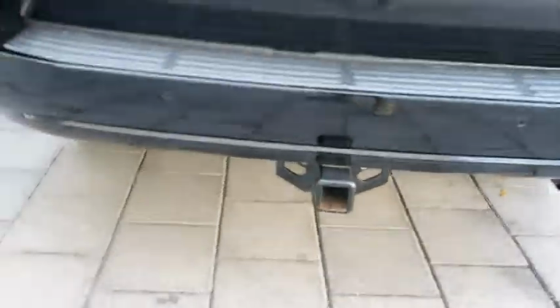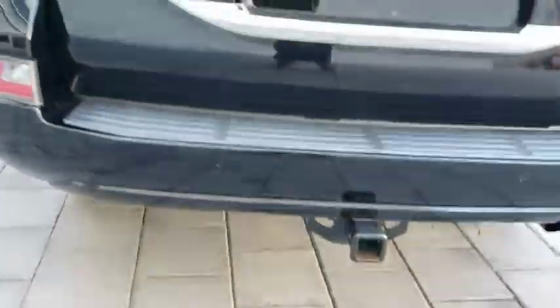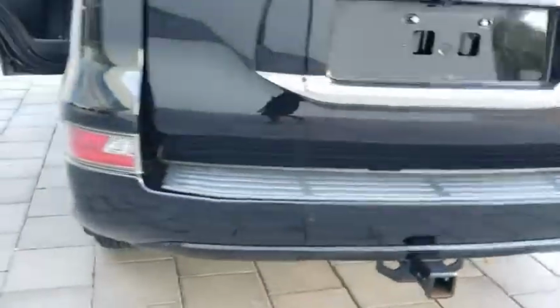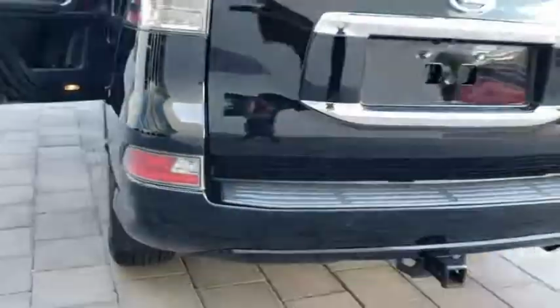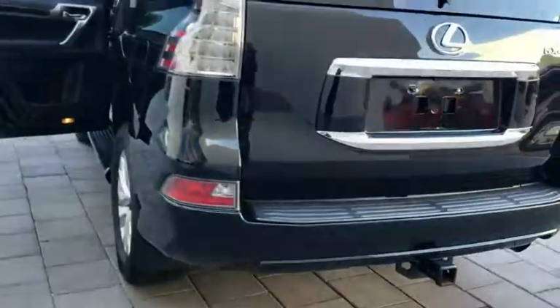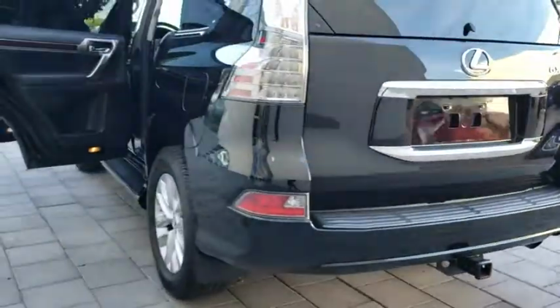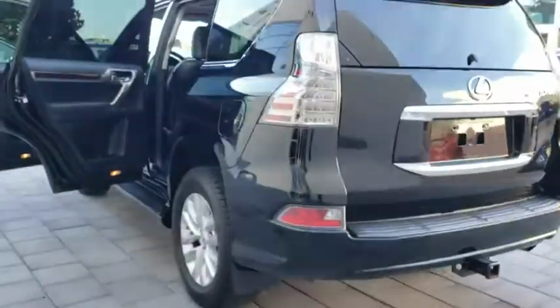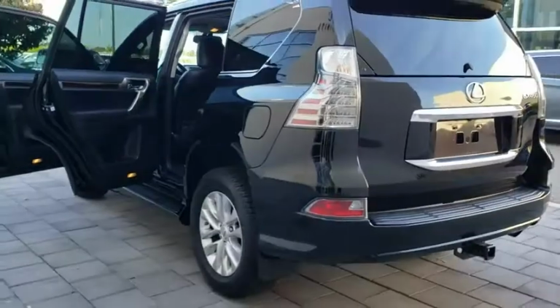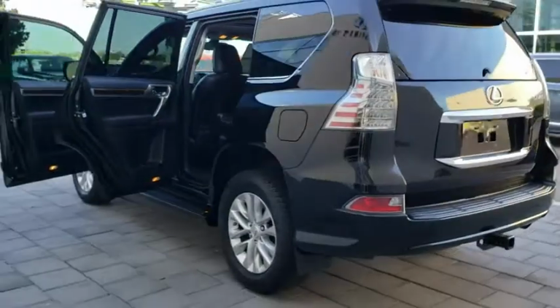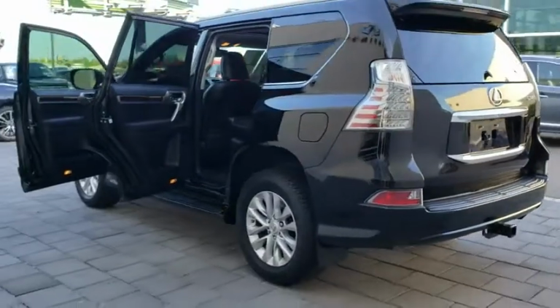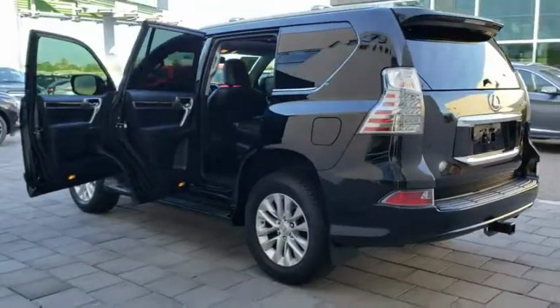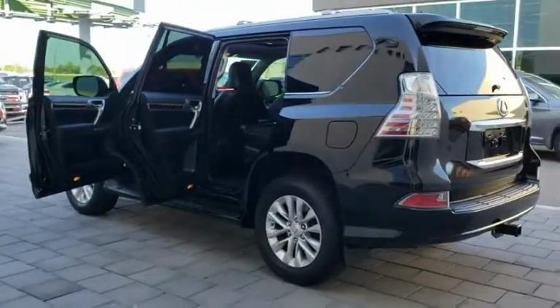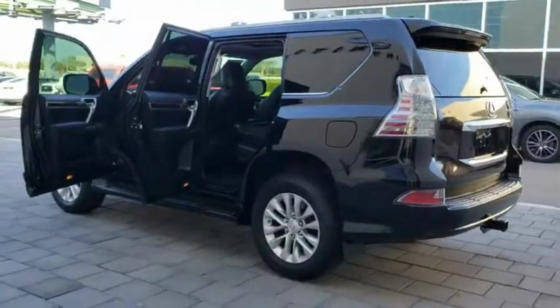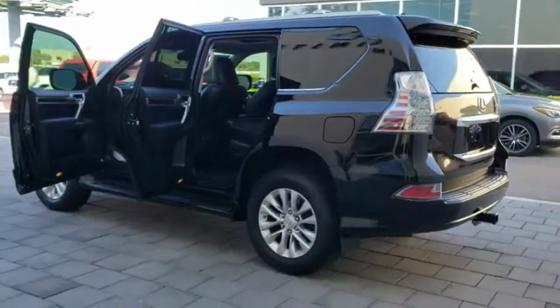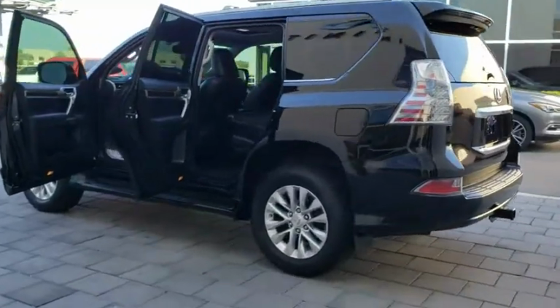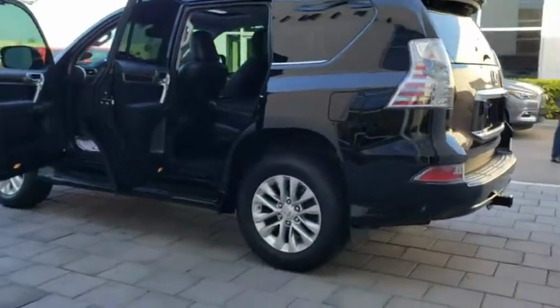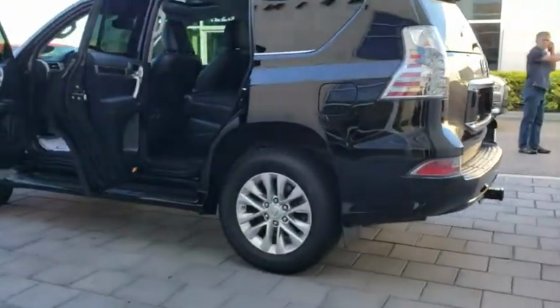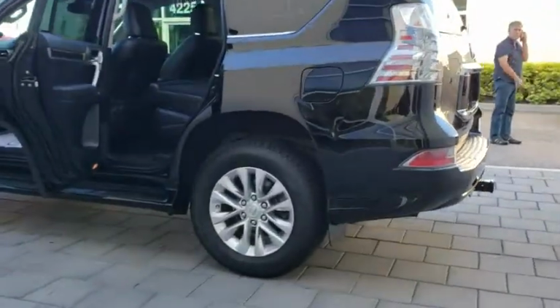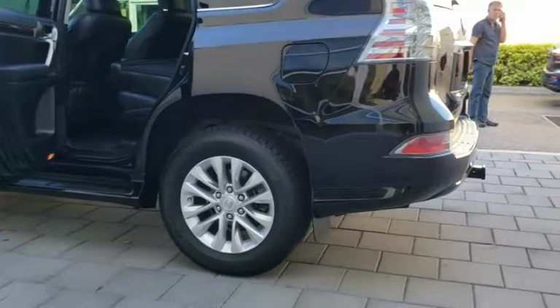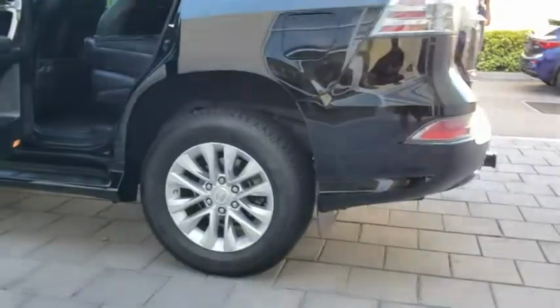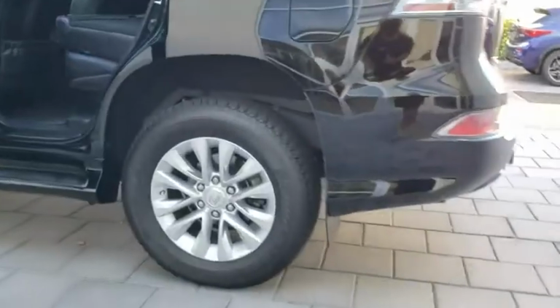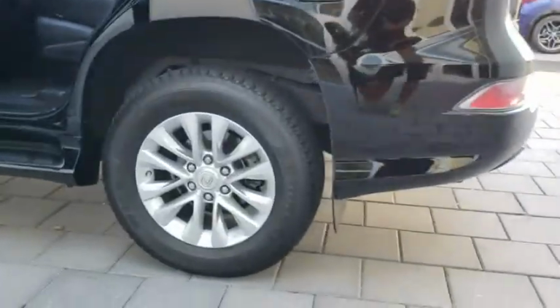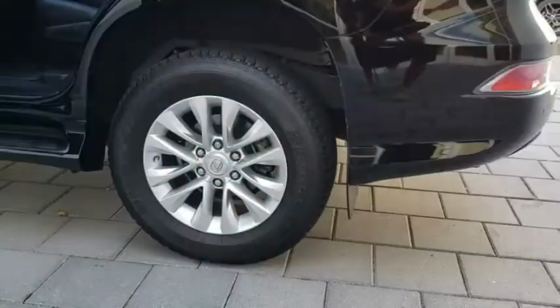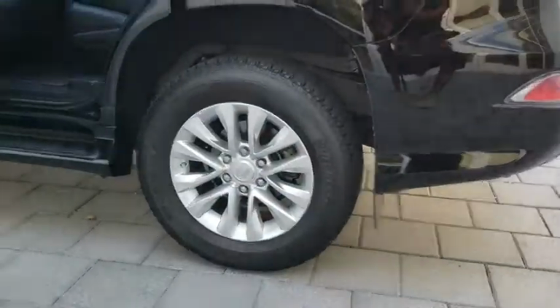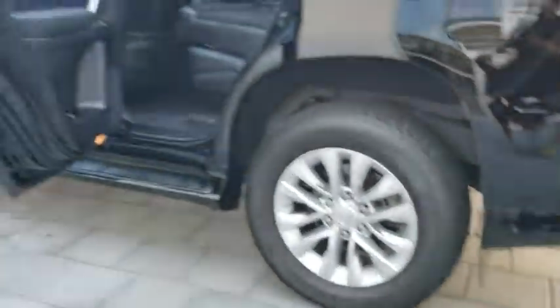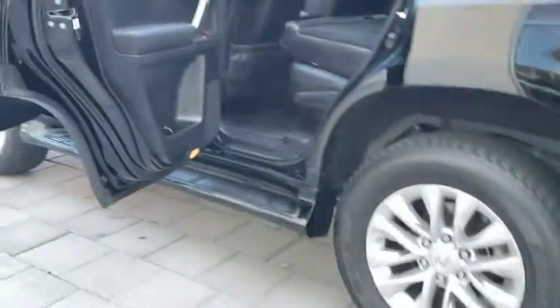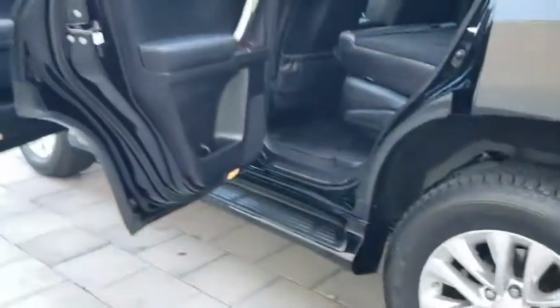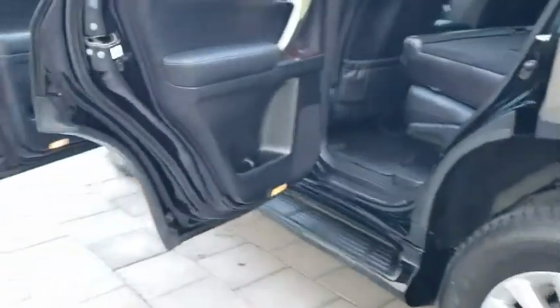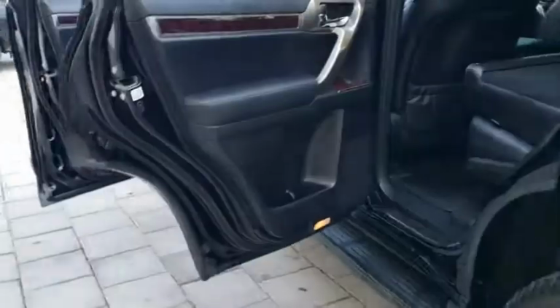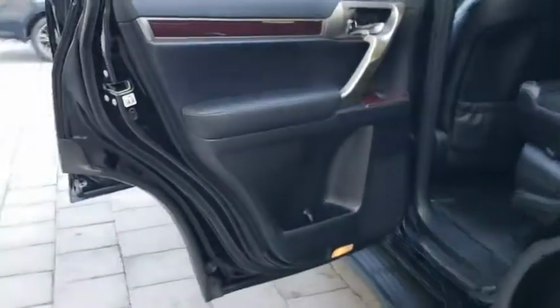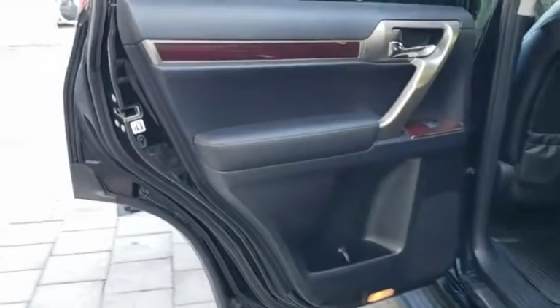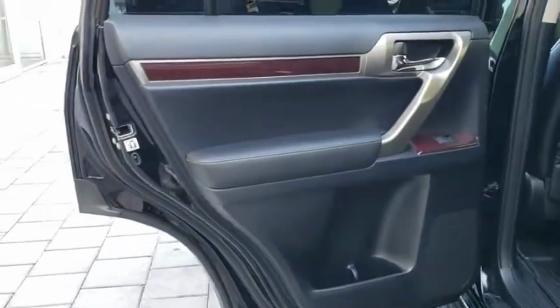This vehicle has less than 110,000 miles. Here are some of this vehicle's great options: anti-lock braking system, traction control, steering wheel audio controls, power passenger seat, stability control, keyless entry.